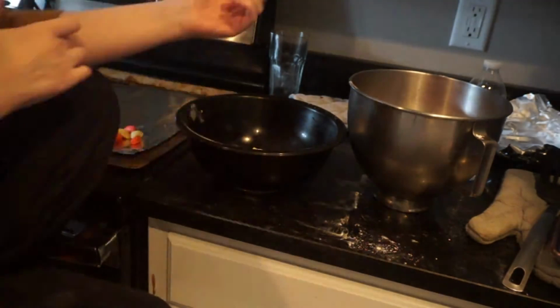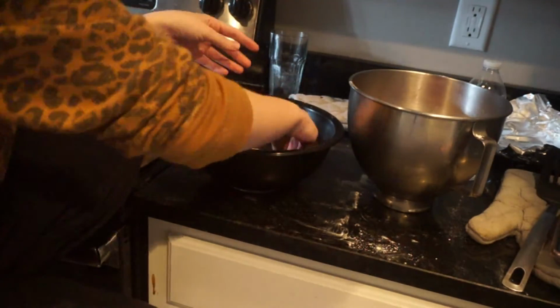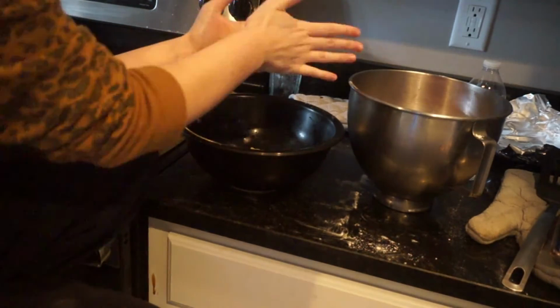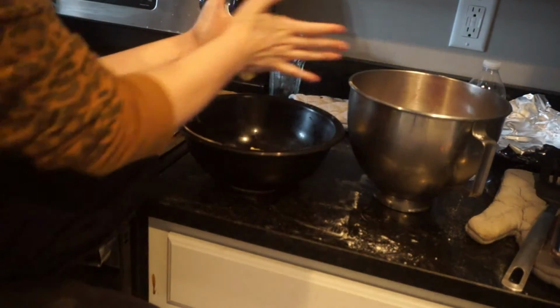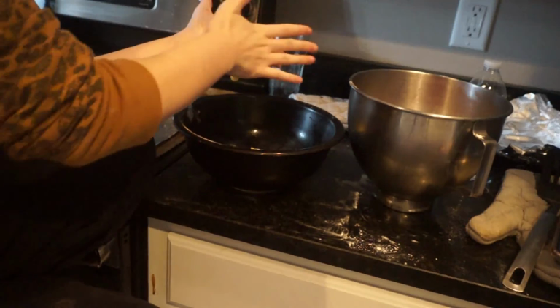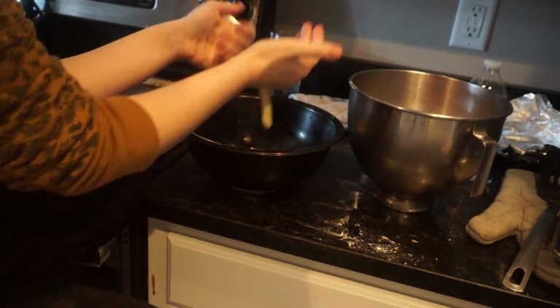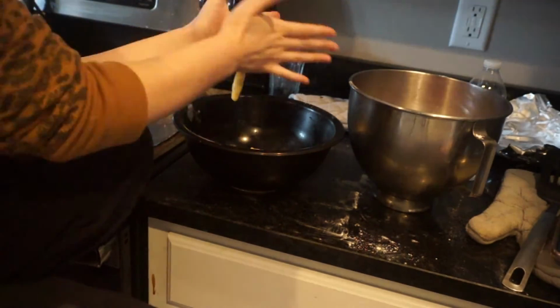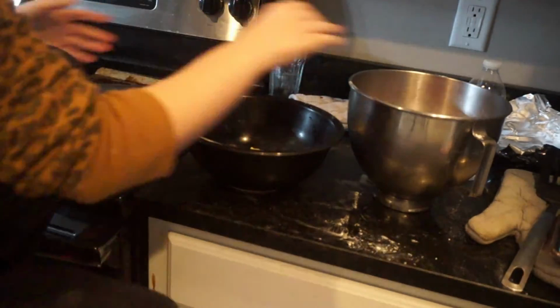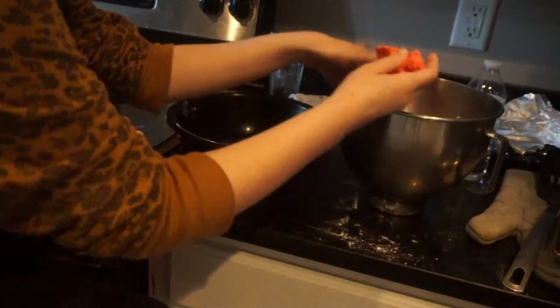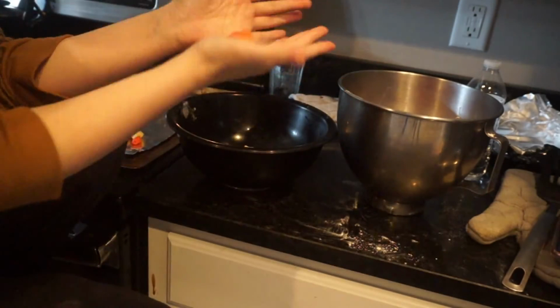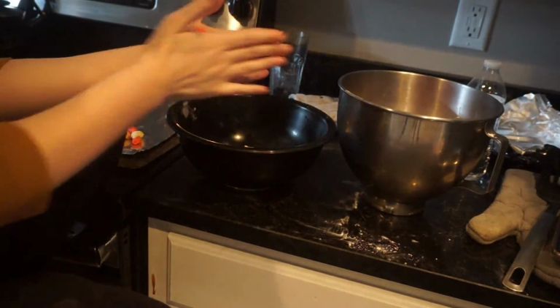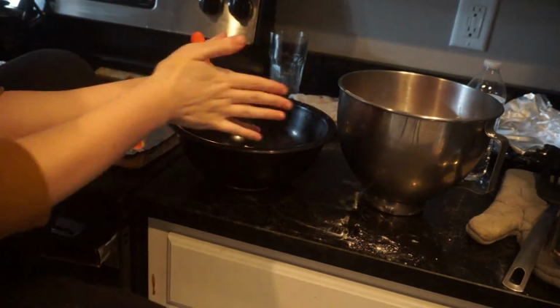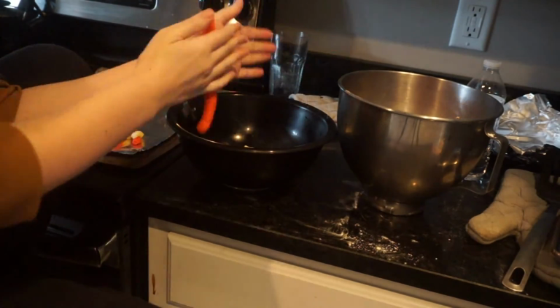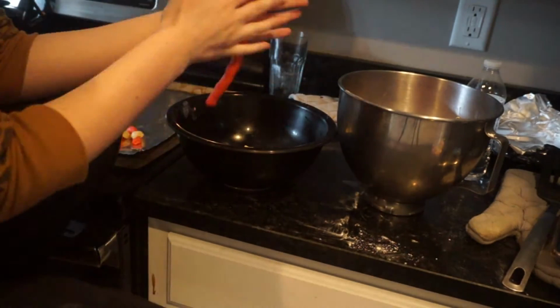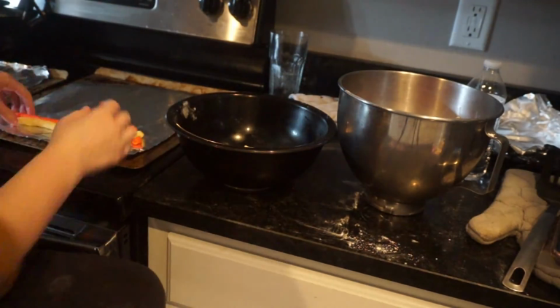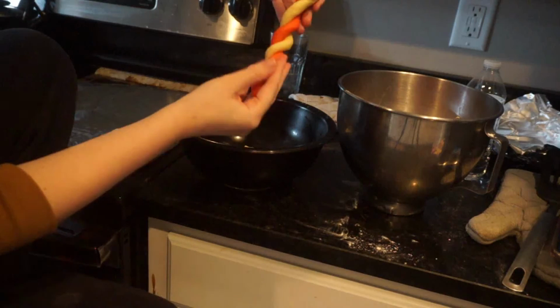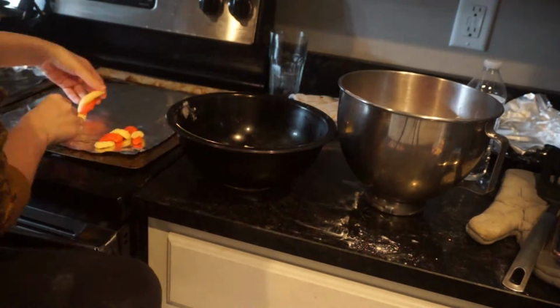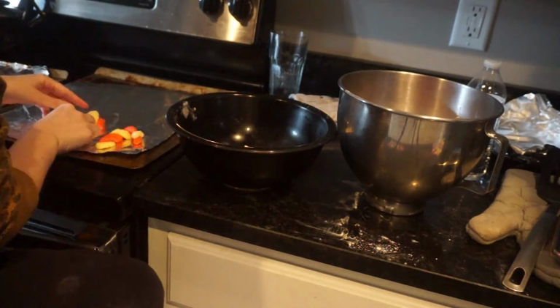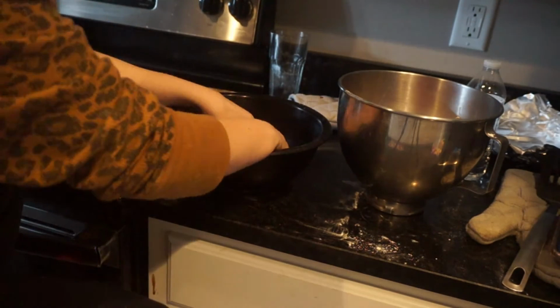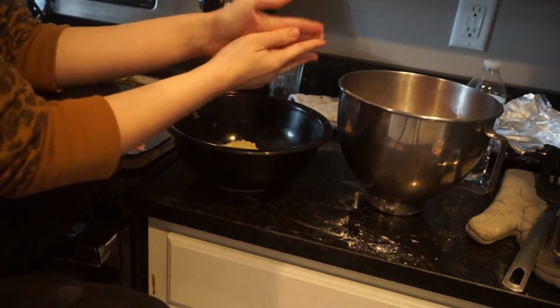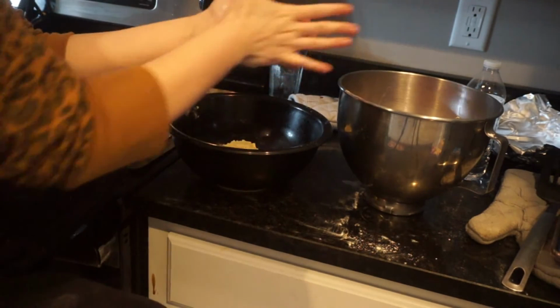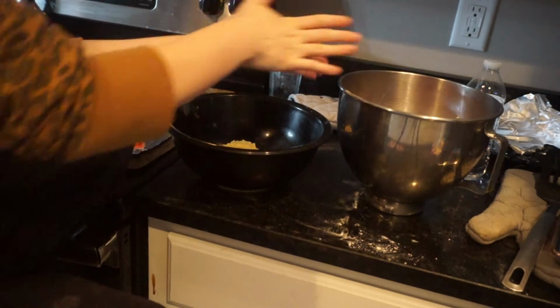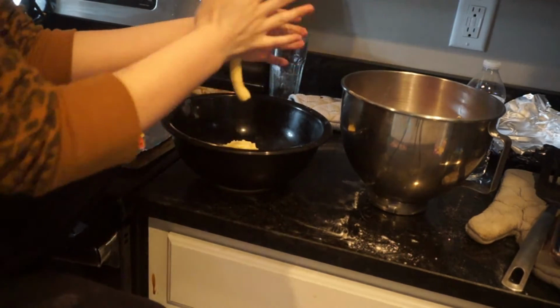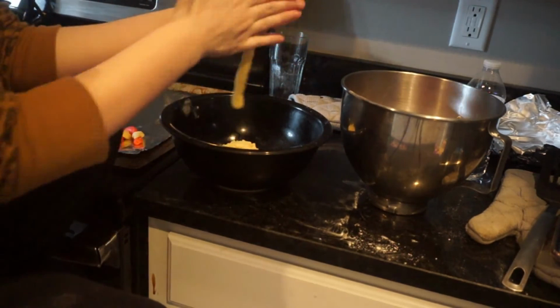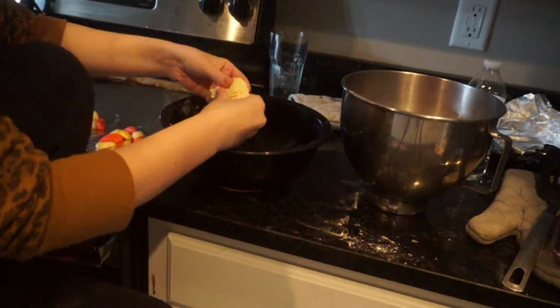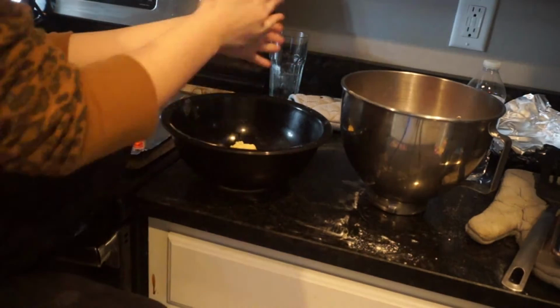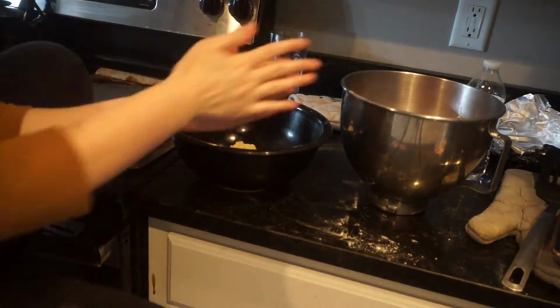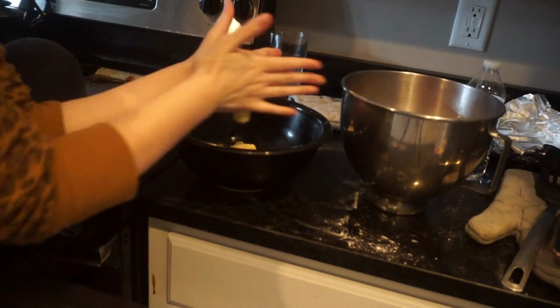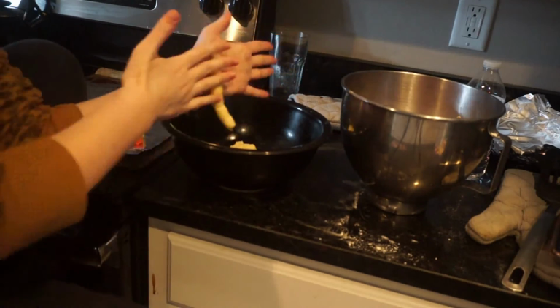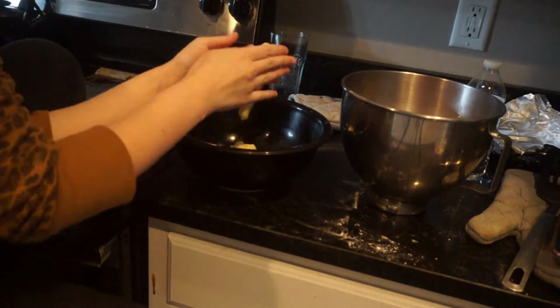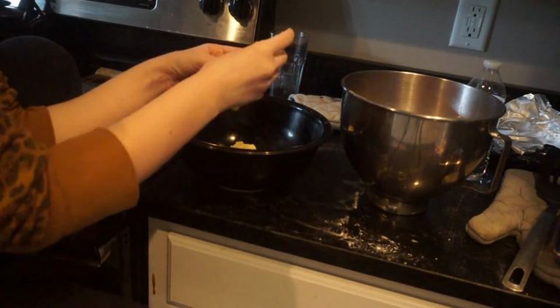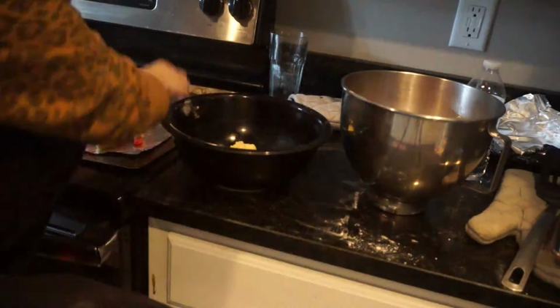Here's just a speed through of me shaping all of the dough. It took me a very long time to do this and the cookies didn't come out very pretty — they were all different shapes and sizes, which is why I don't make this recipe very often.